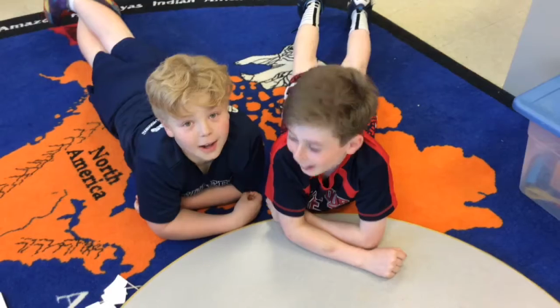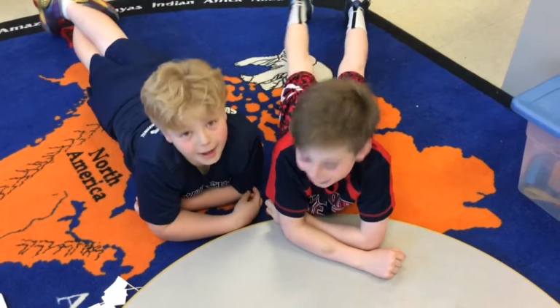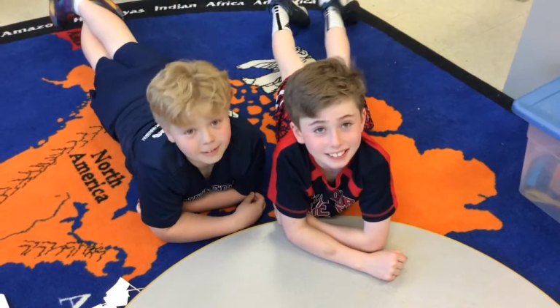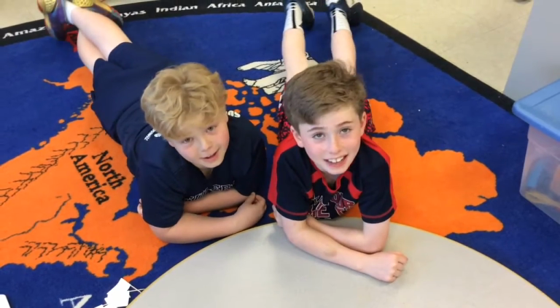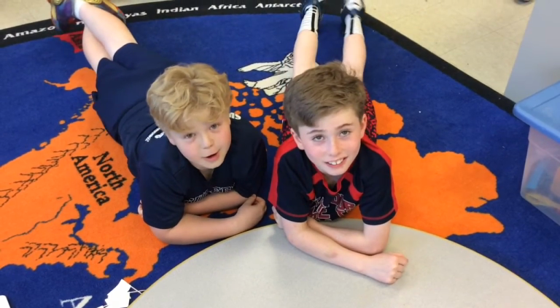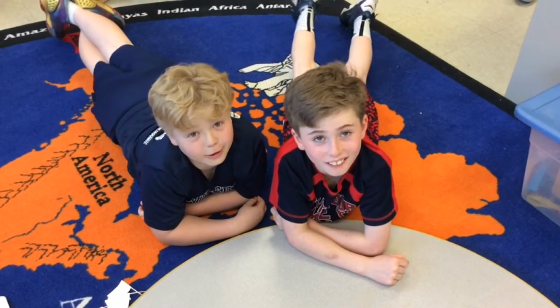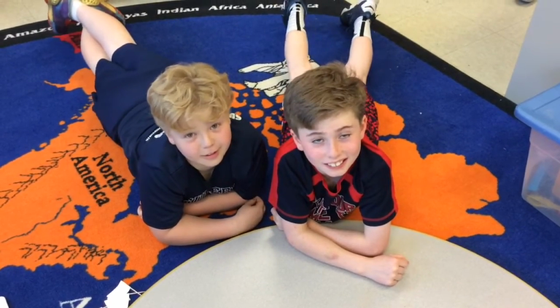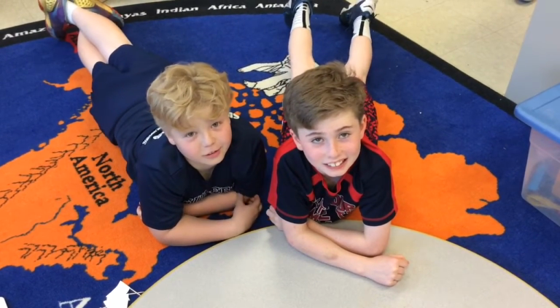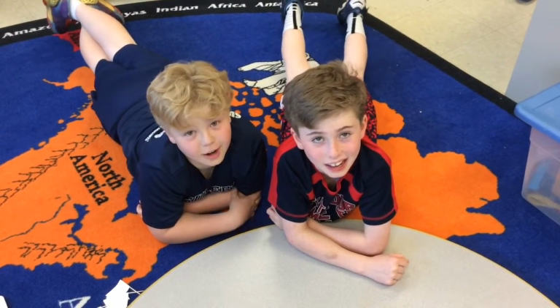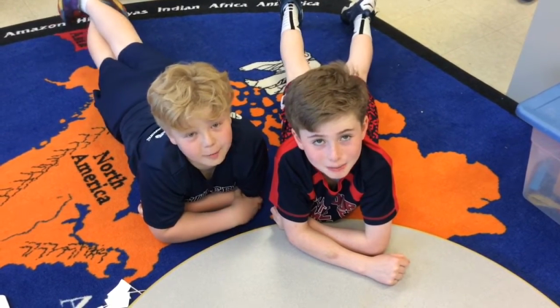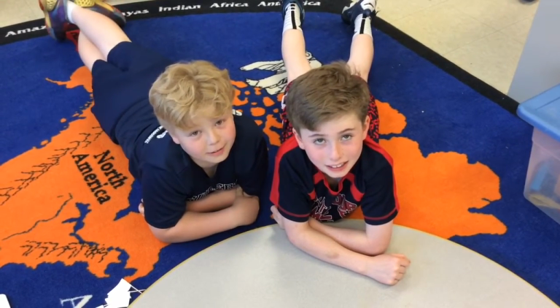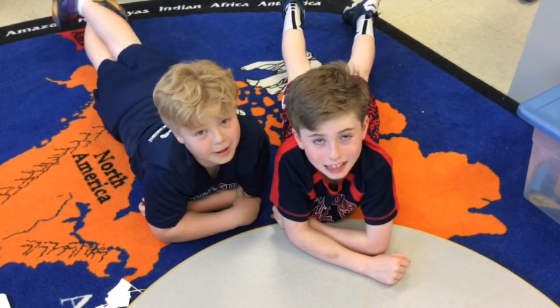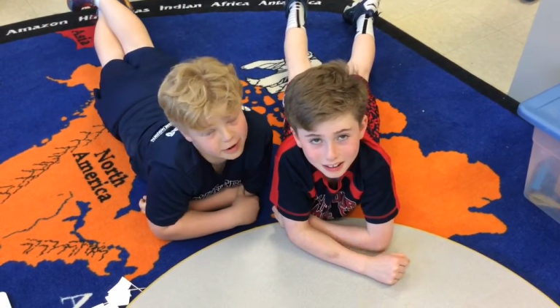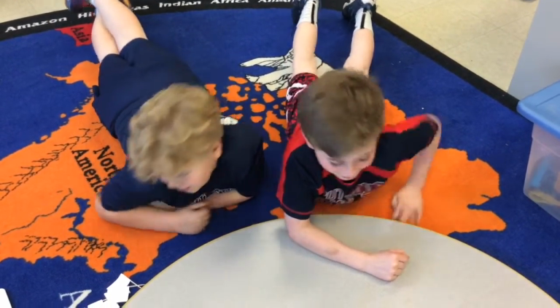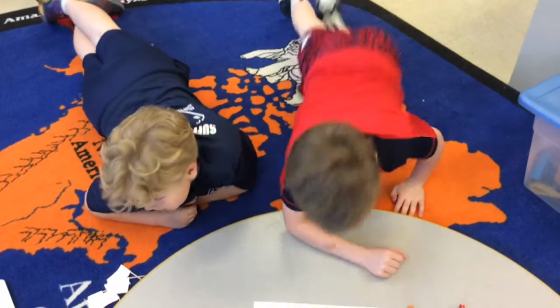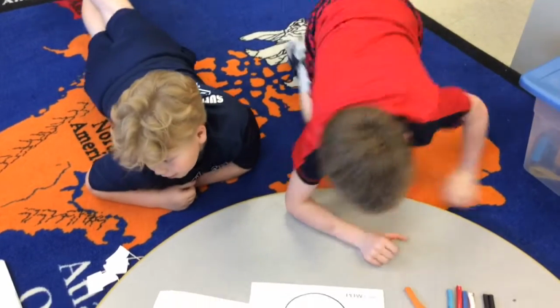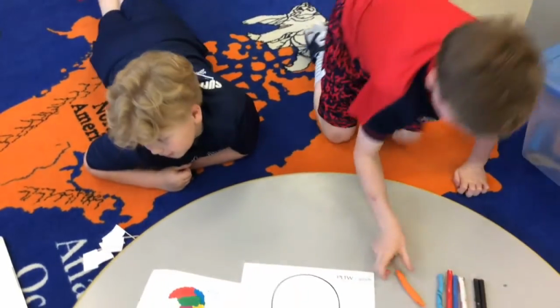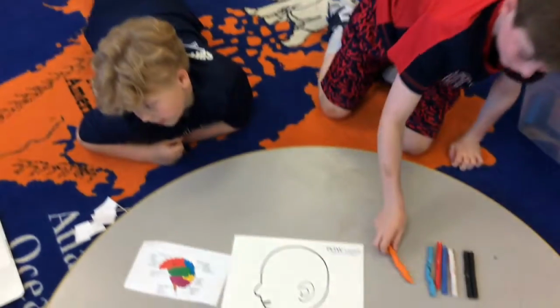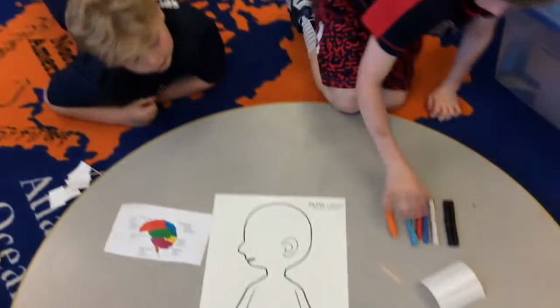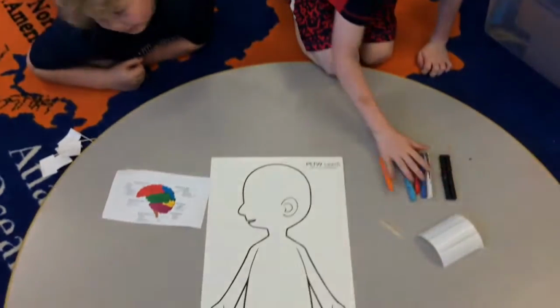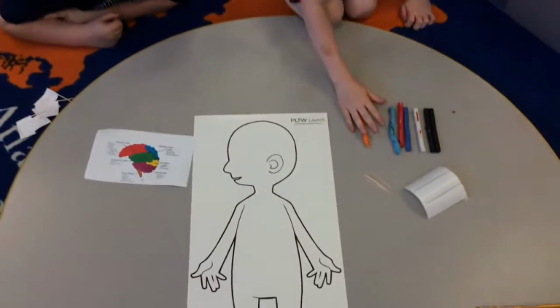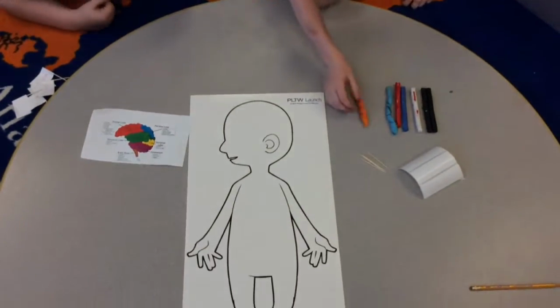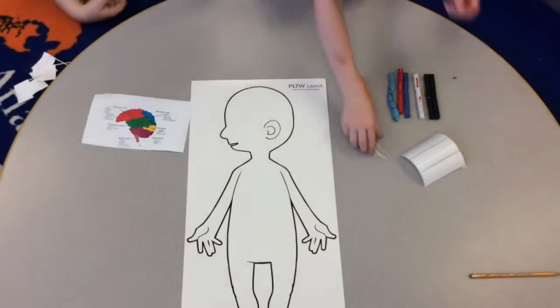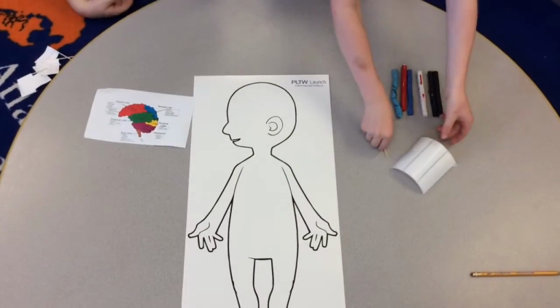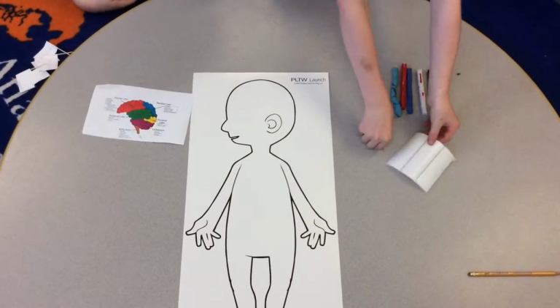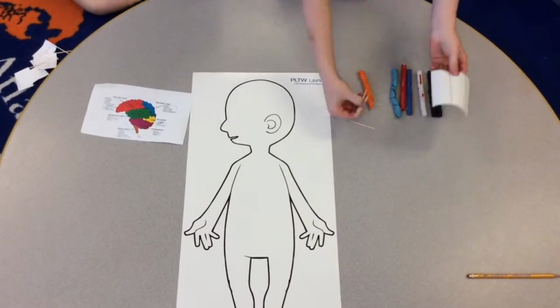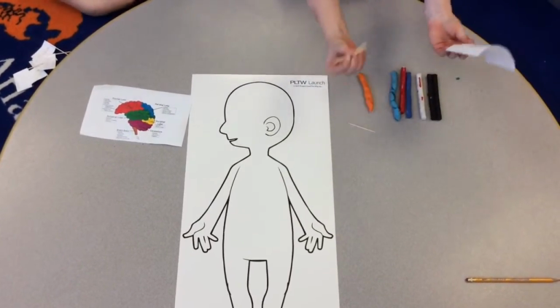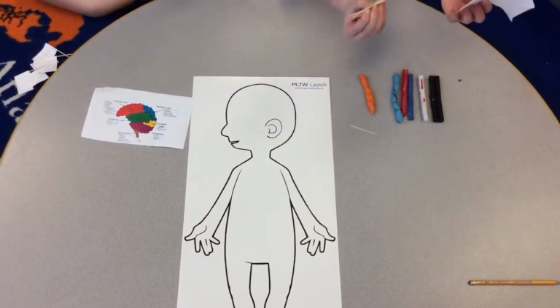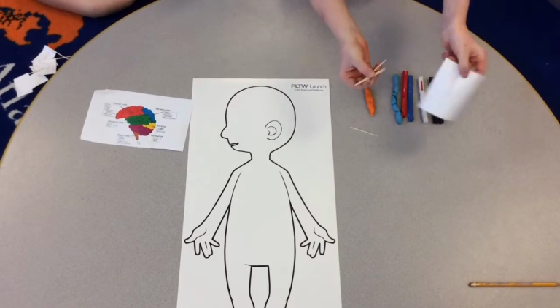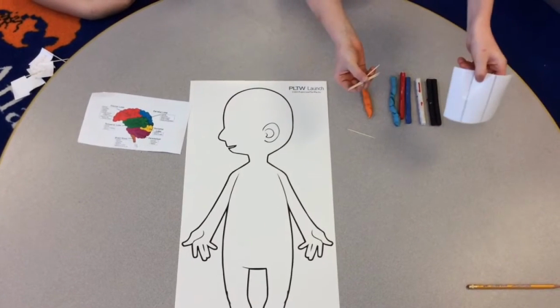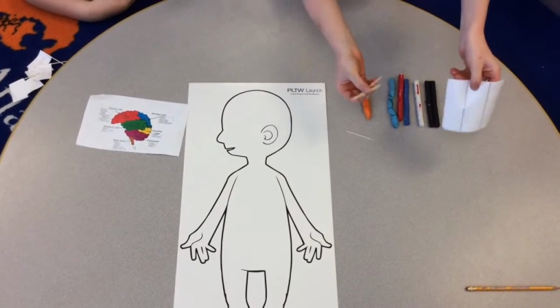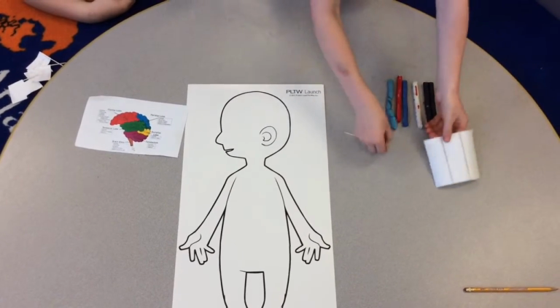Hi! Today we are going to teach you how to make a clay brain. You need six different colors of clay, toothpicks, and sticky labels you can draw on.